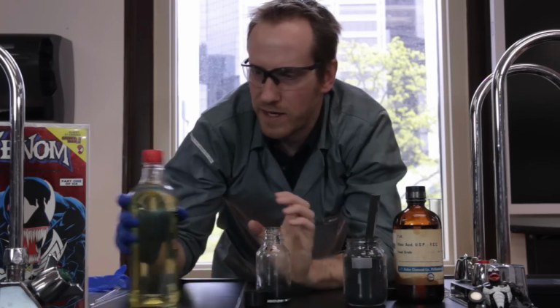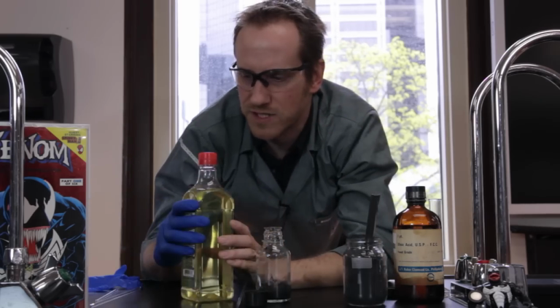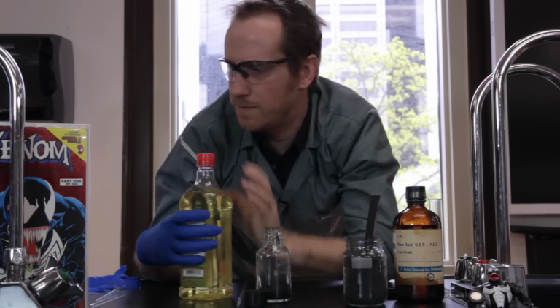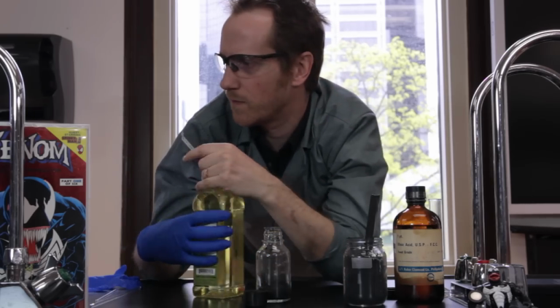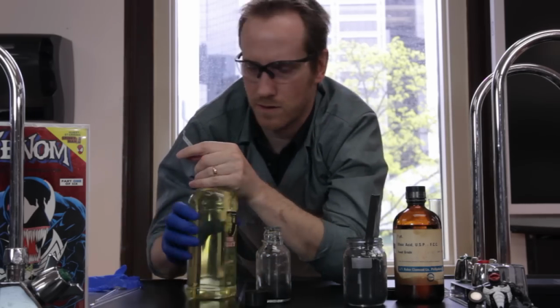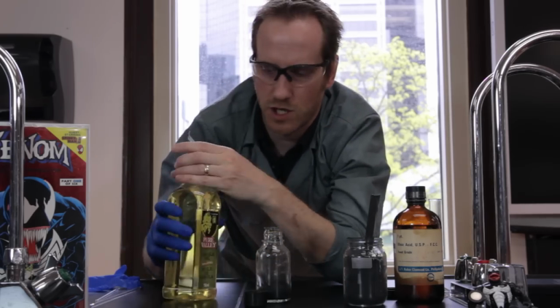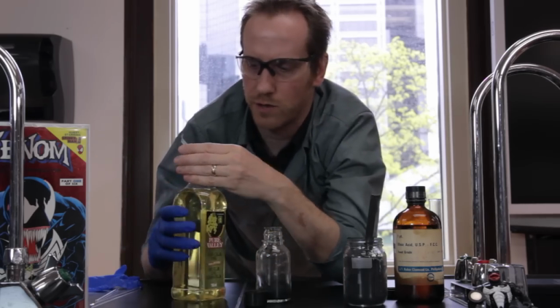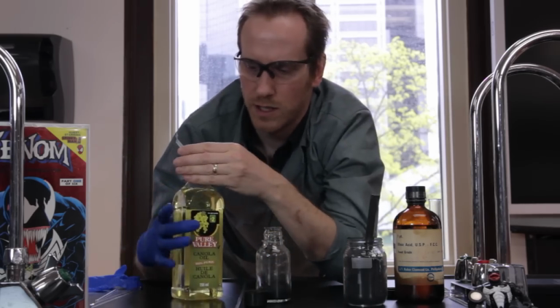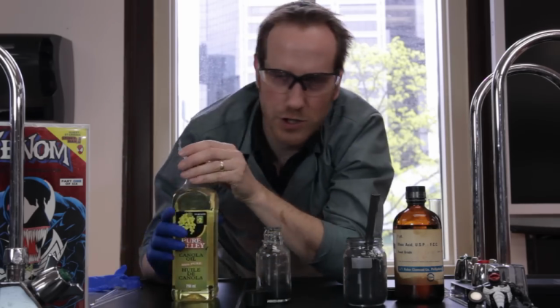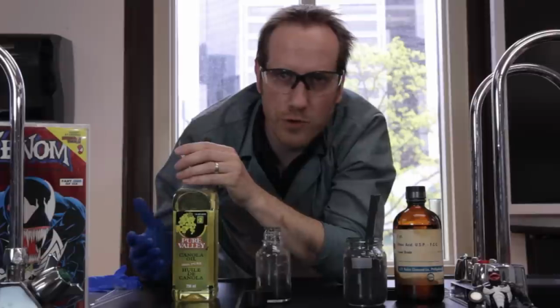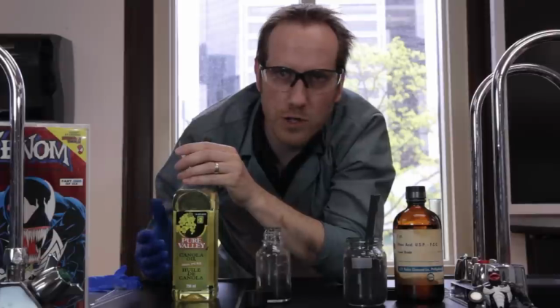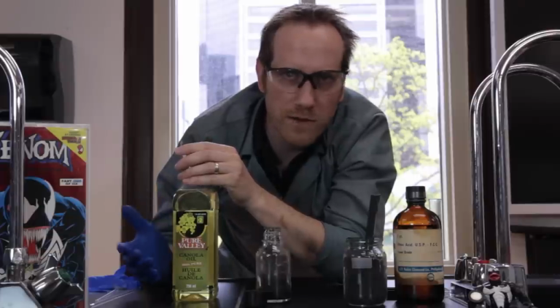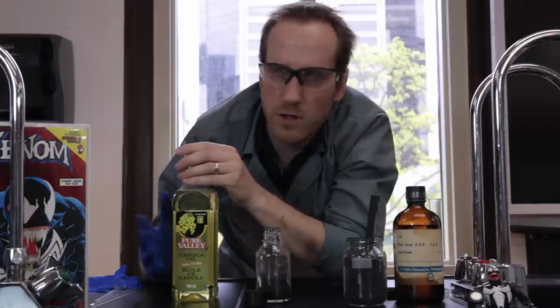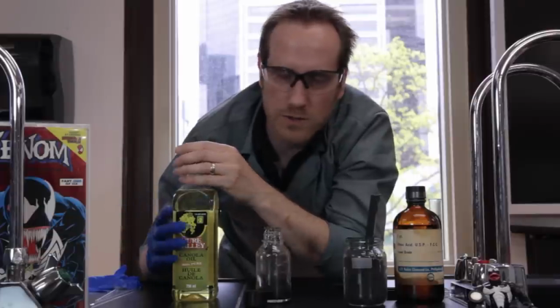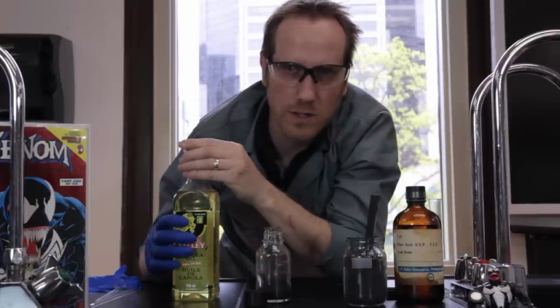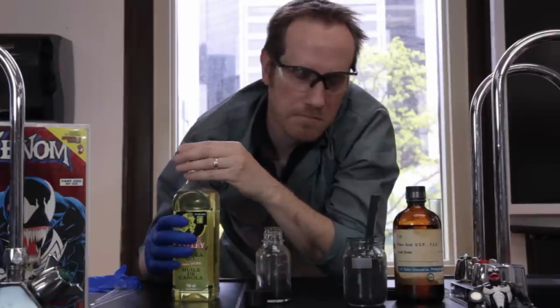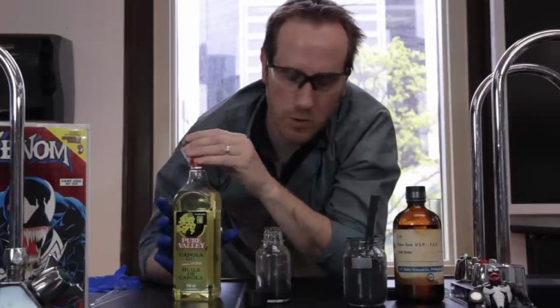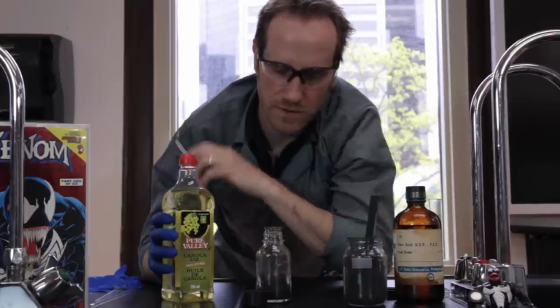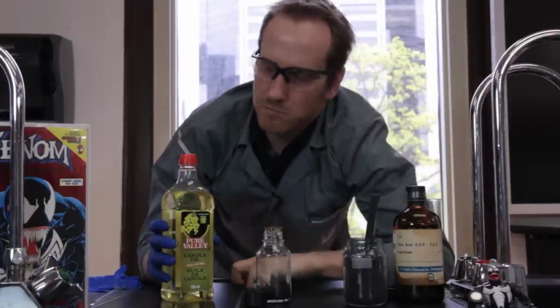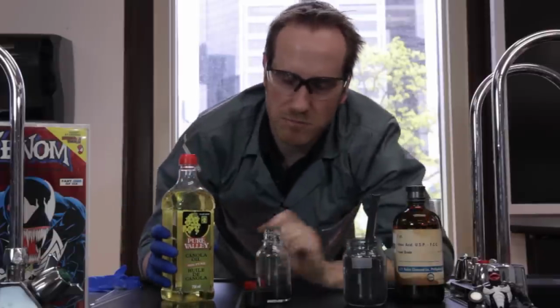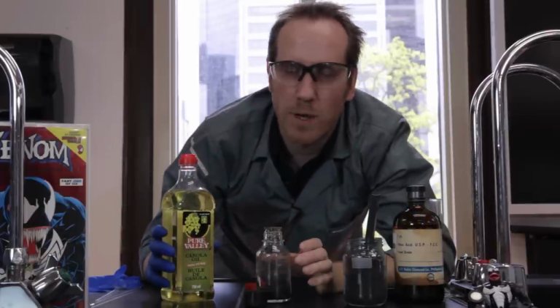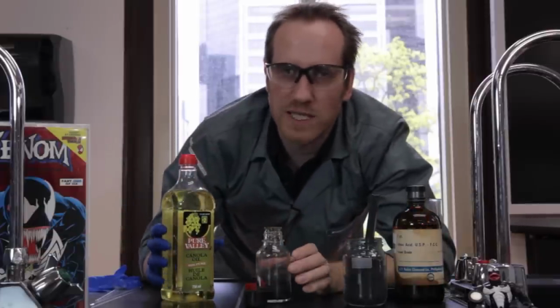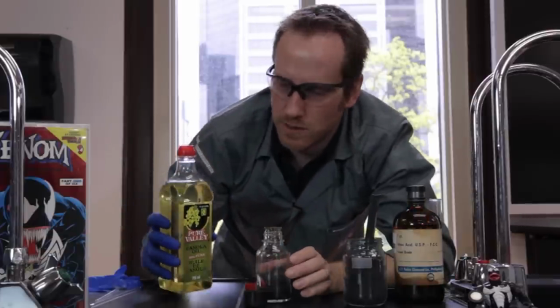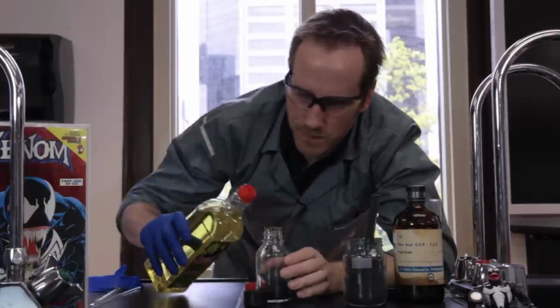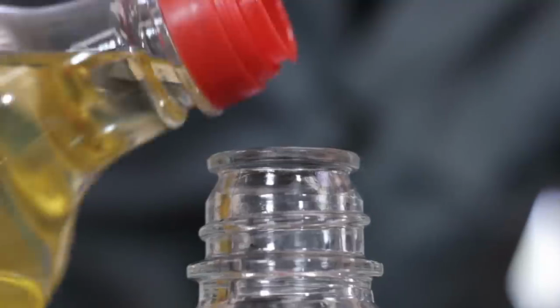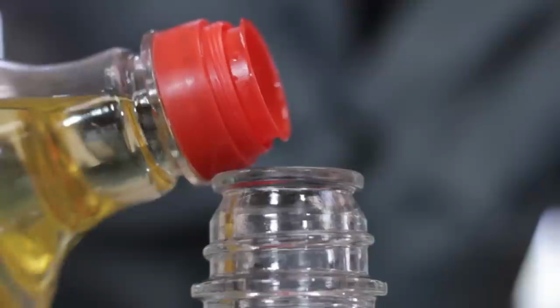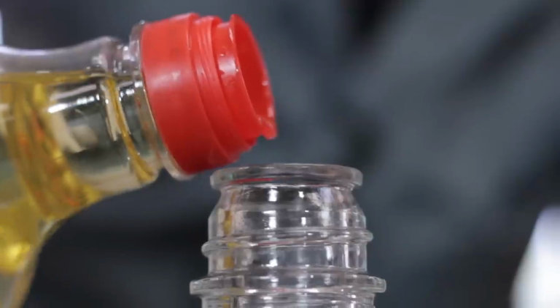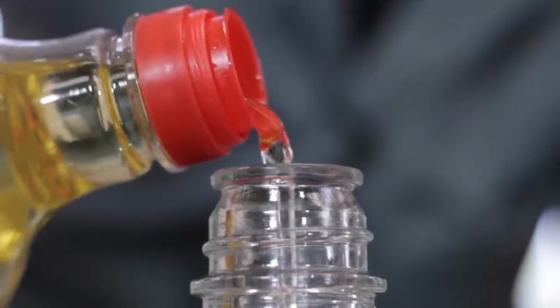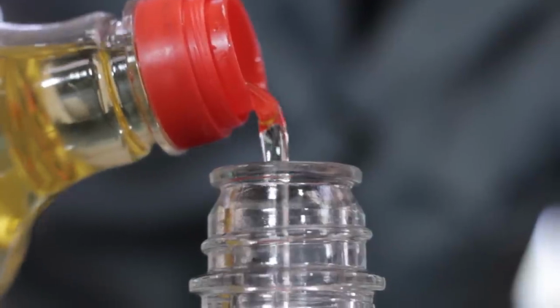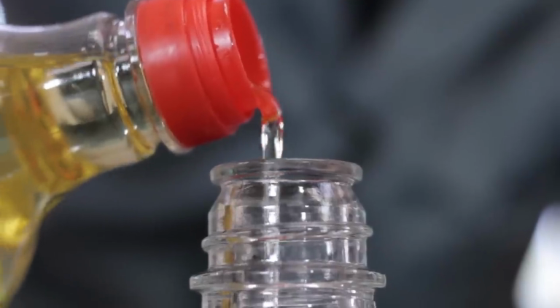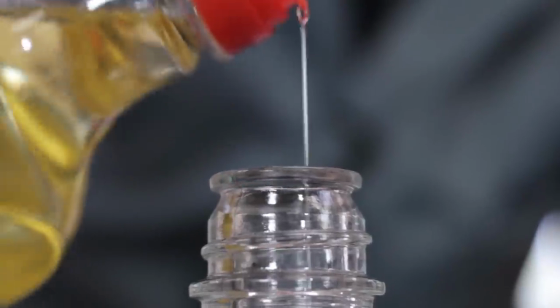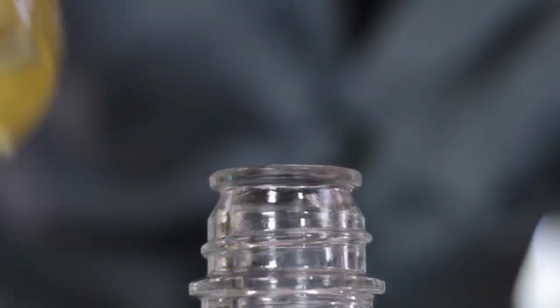From there we're going to put some canola oil. You can use motor oil or olive oil — all sorts of oil. They all work differently but can give you about the same result. So we're putting just a little bit in there.